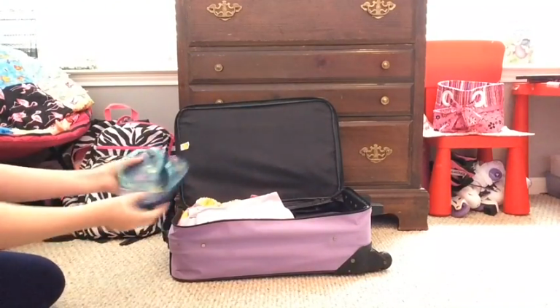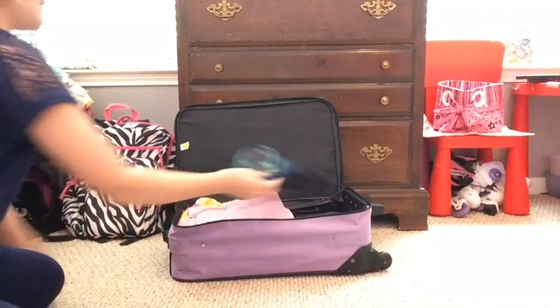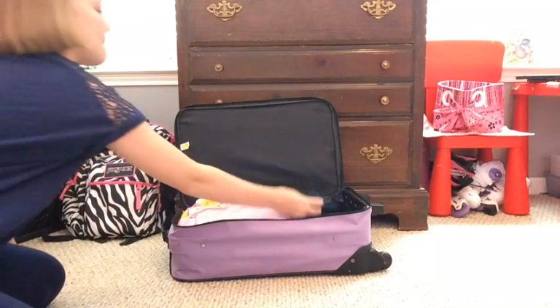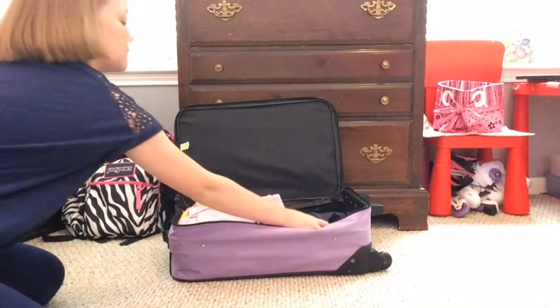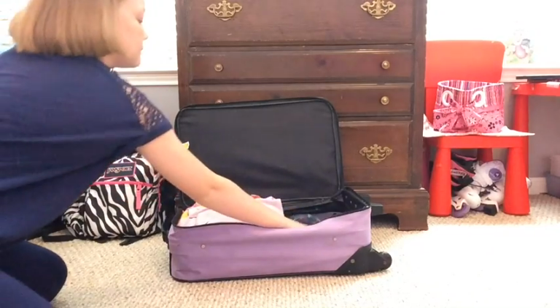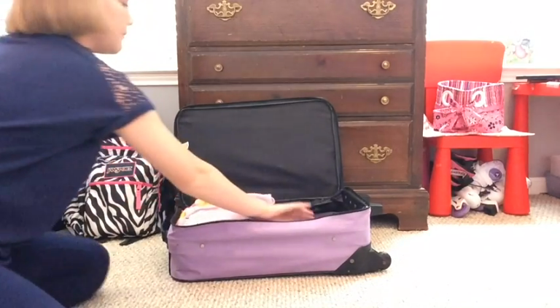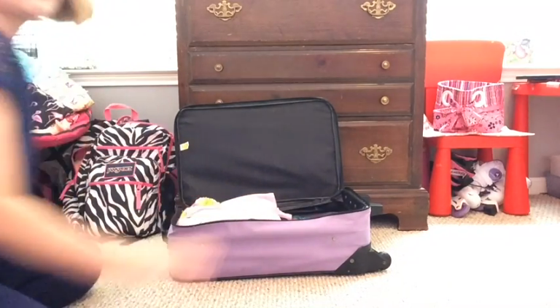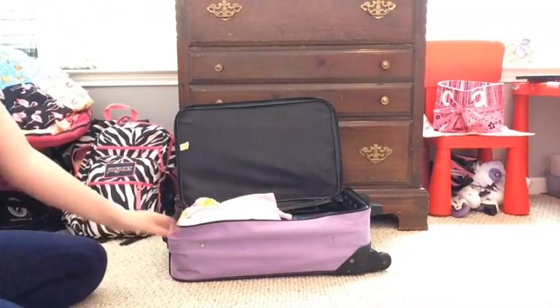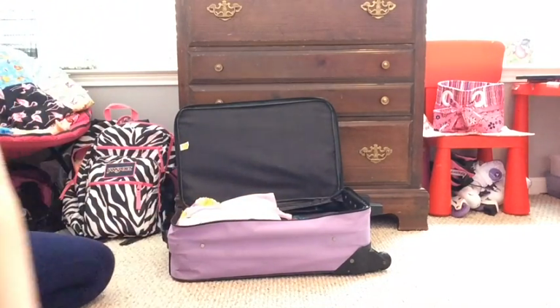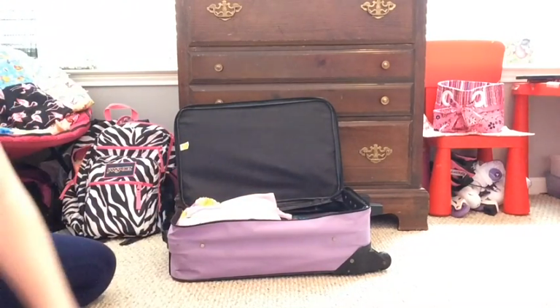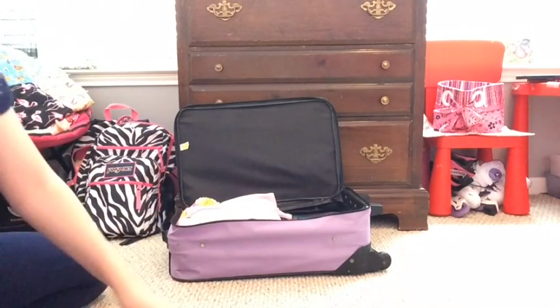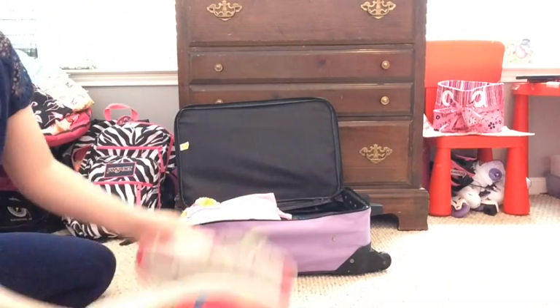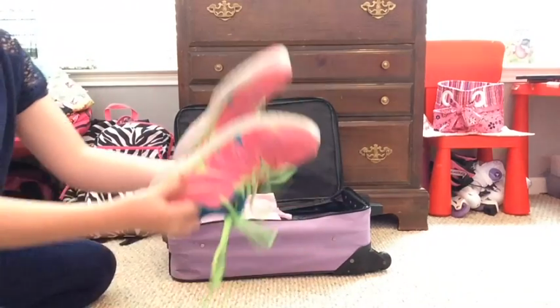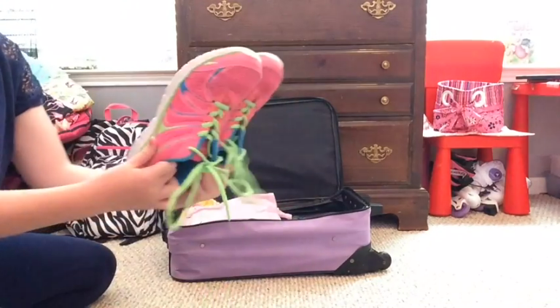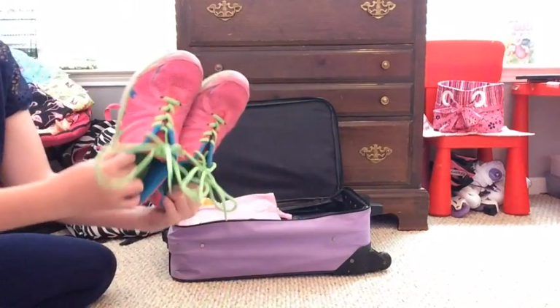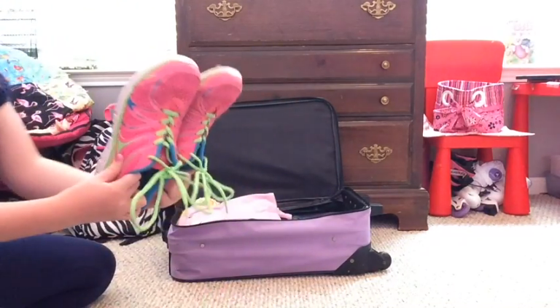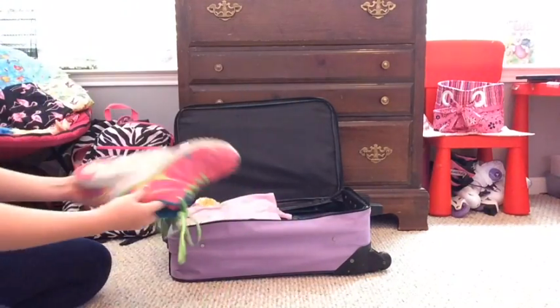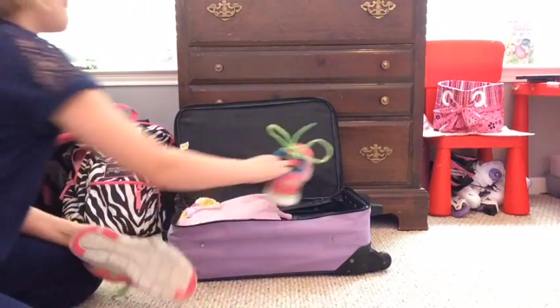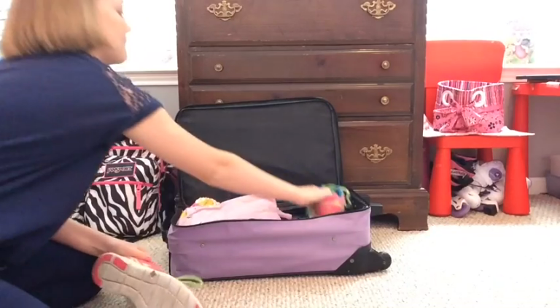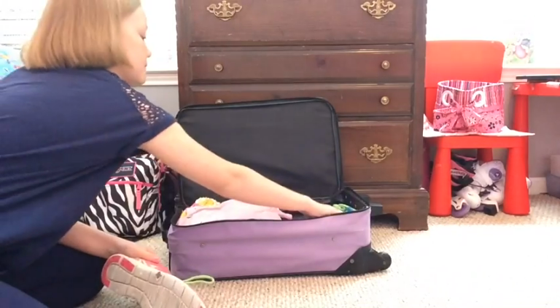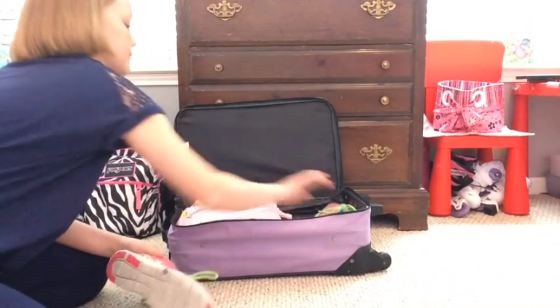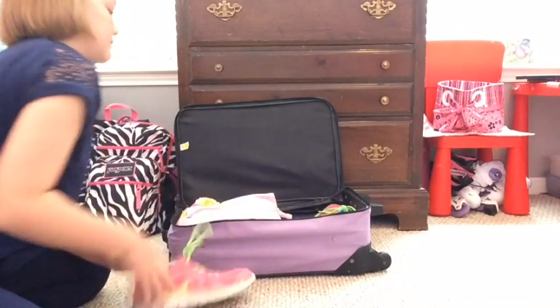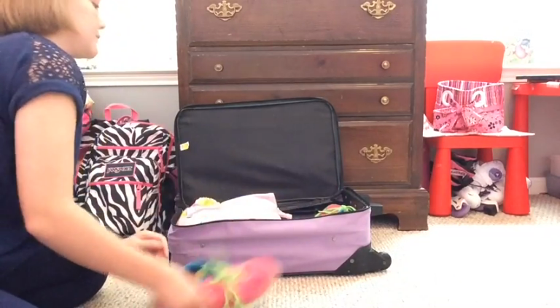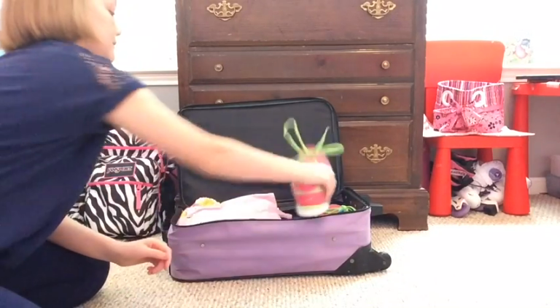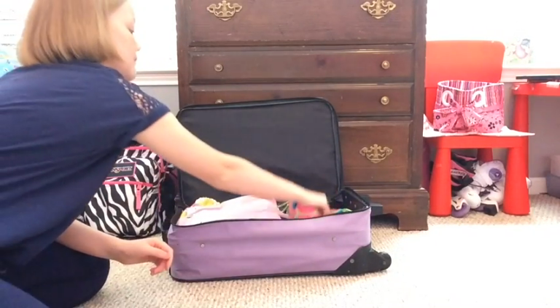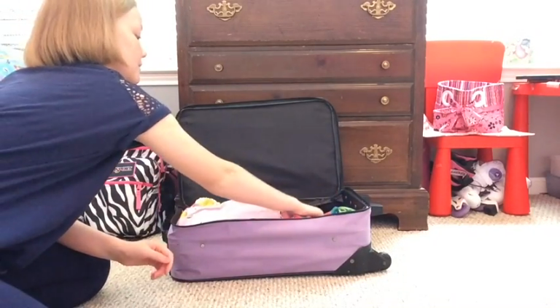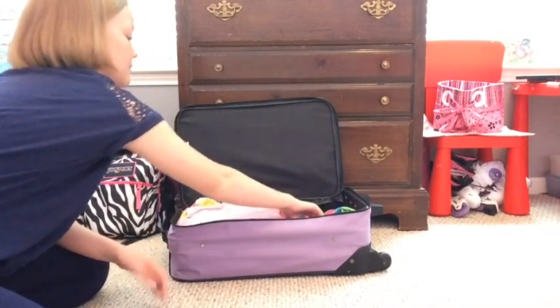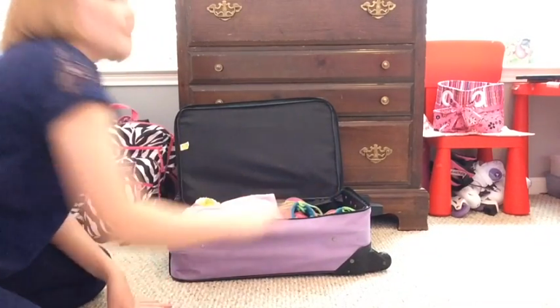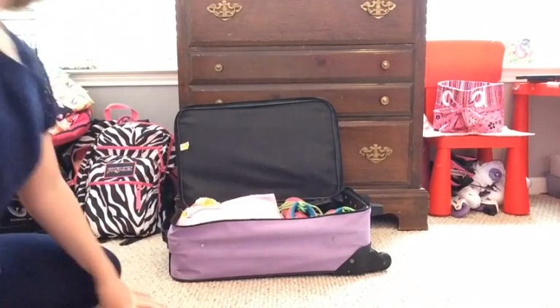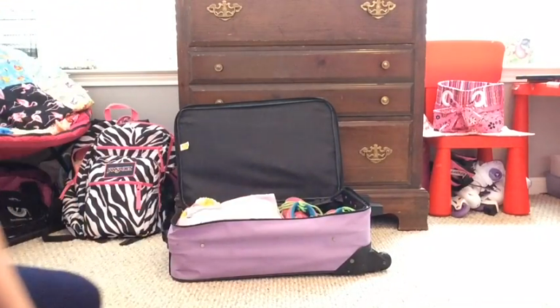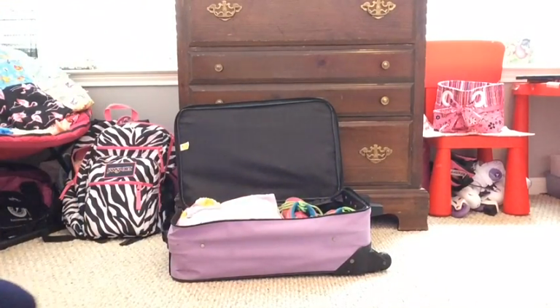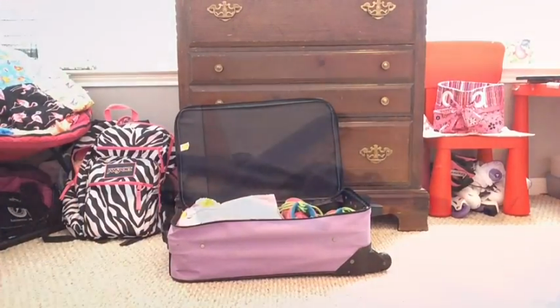And then don't forget about your shoes. I like to bring my flip-flops, my tennis shoes, and usually some sandals.